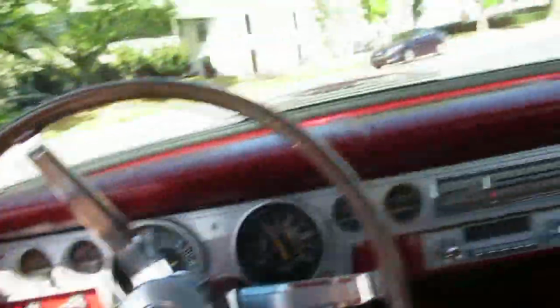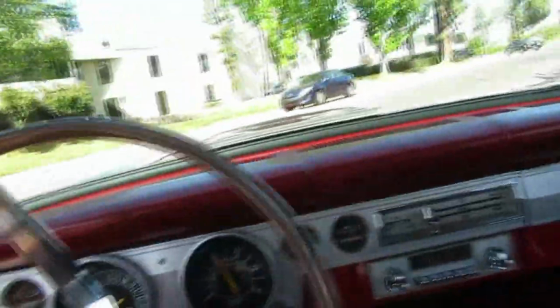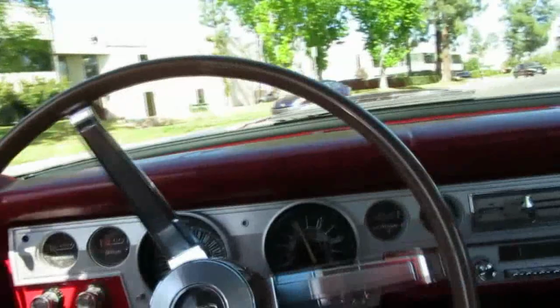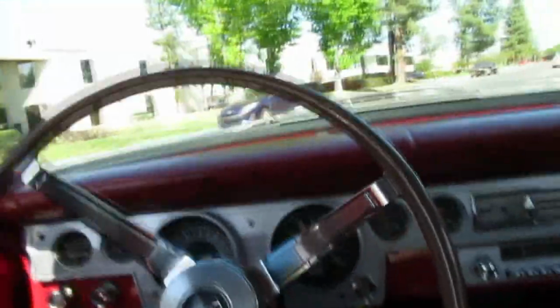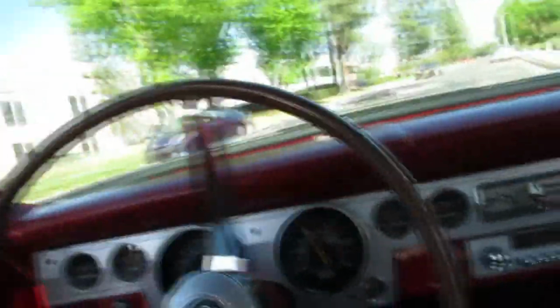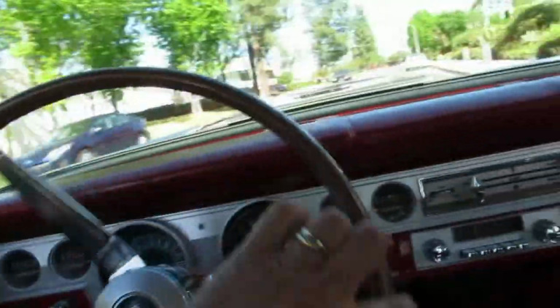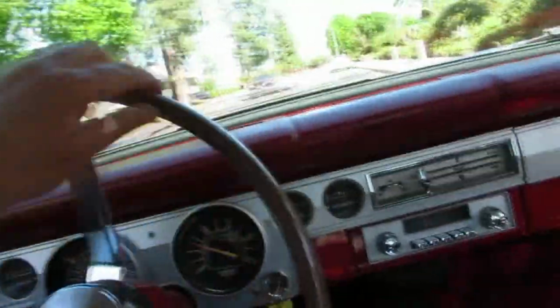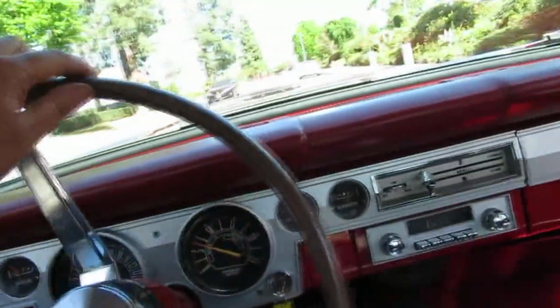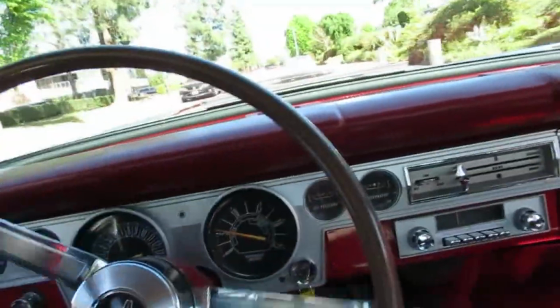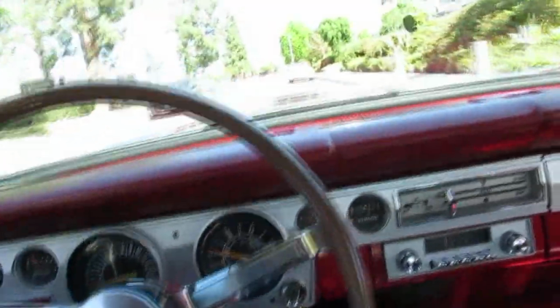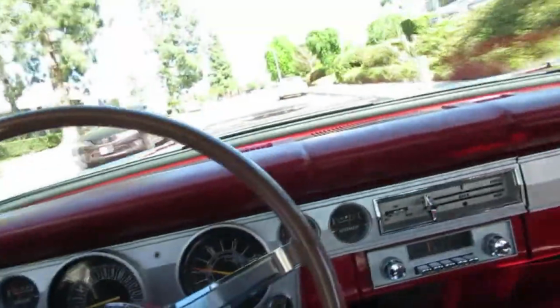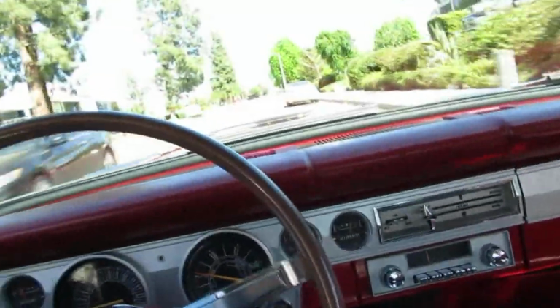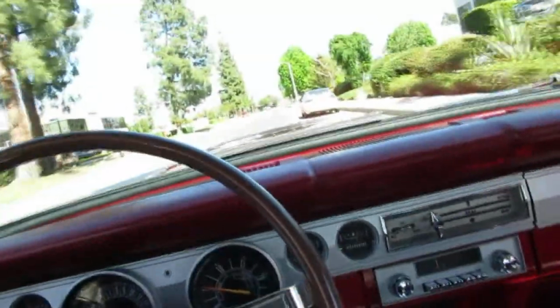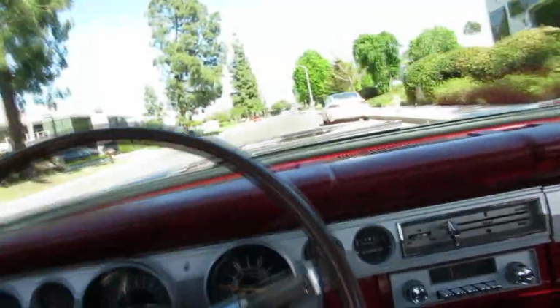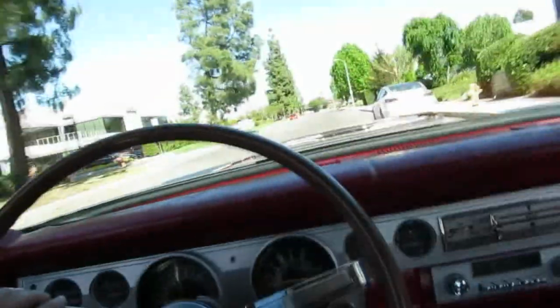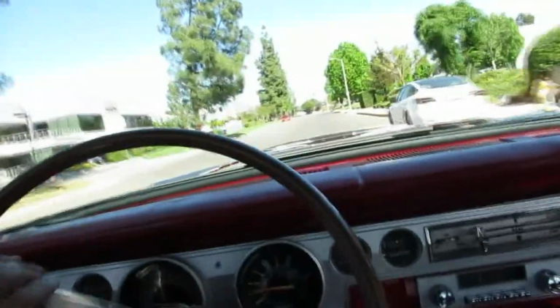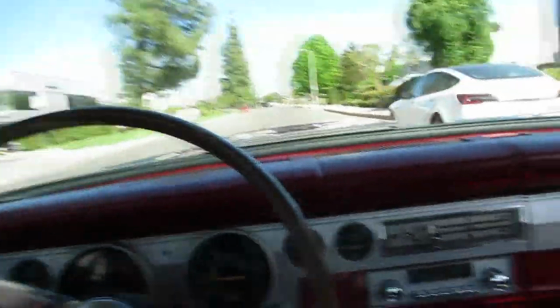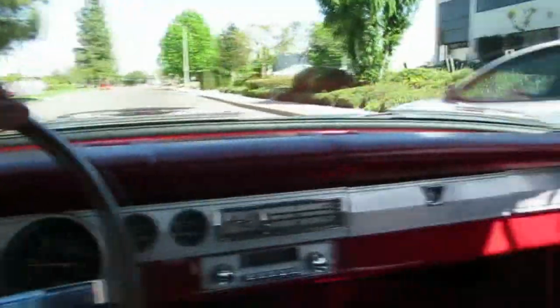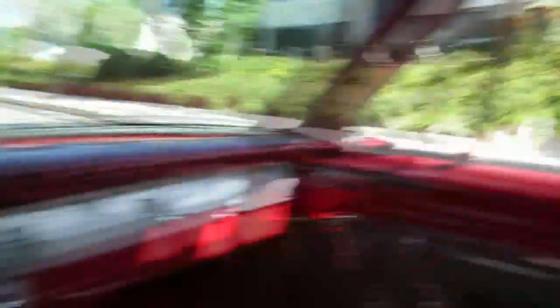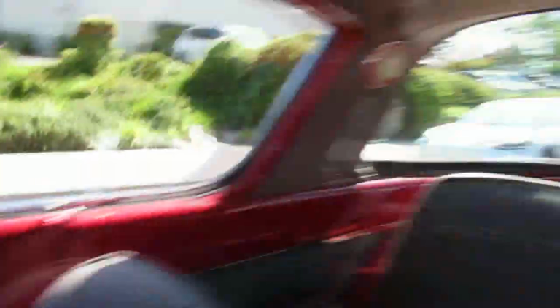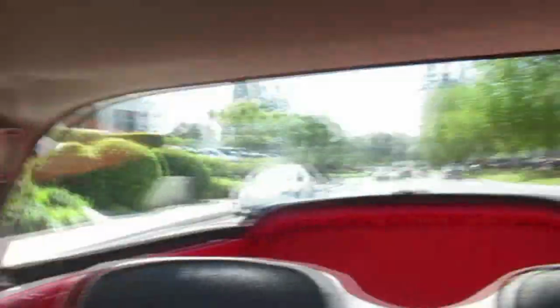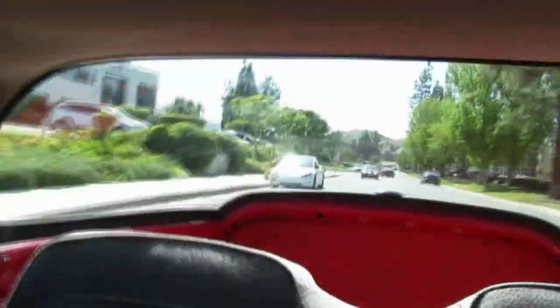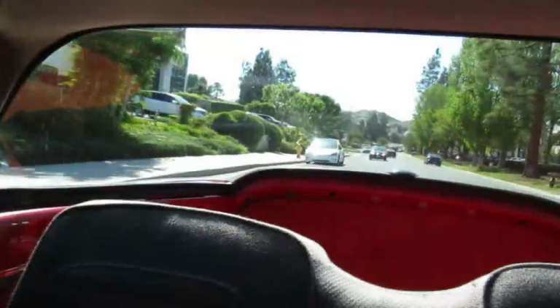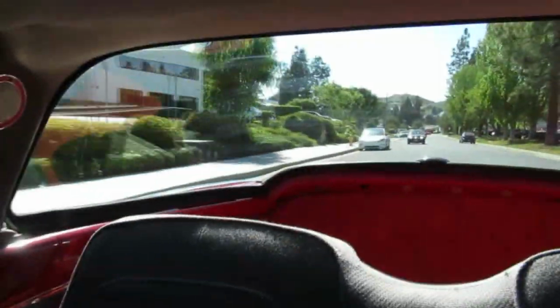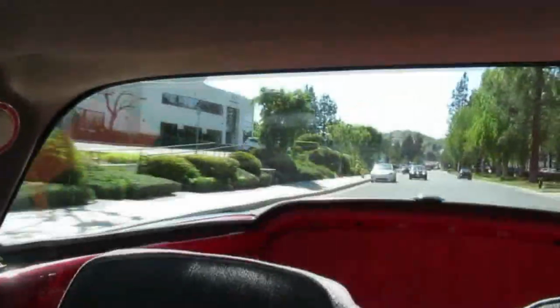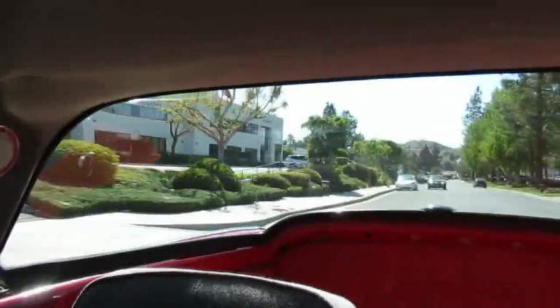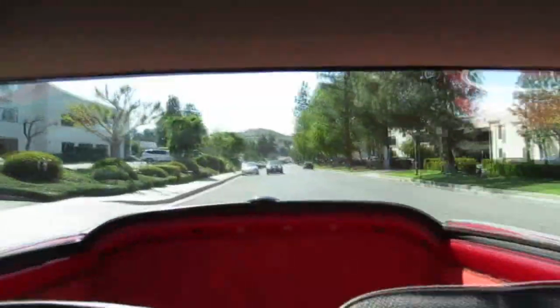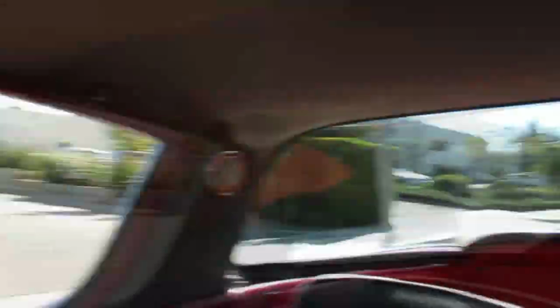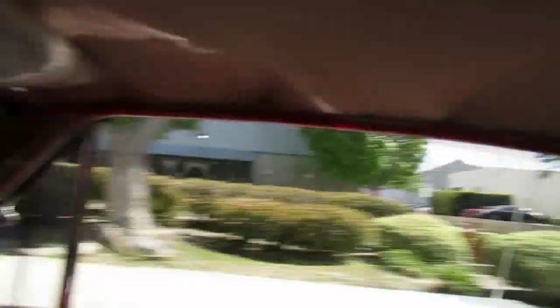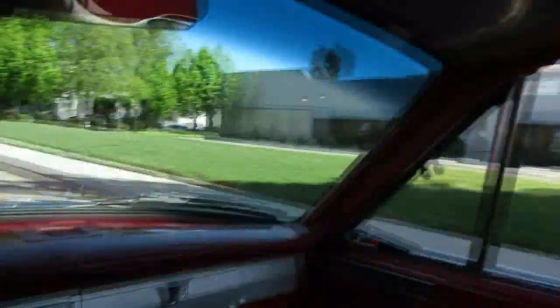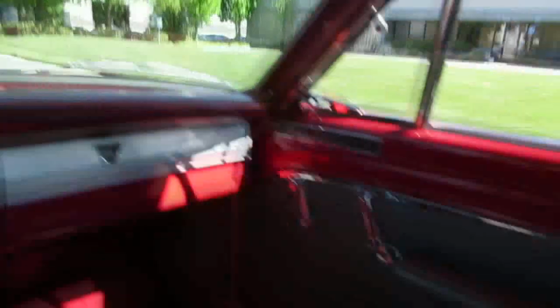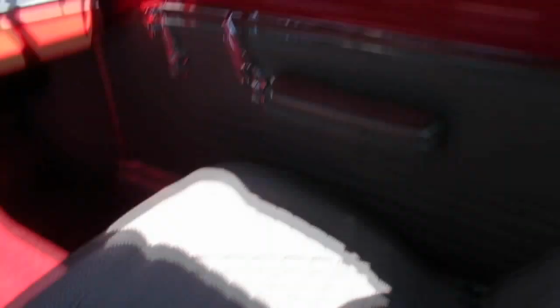Performance indicator. This has the Formula S package, with the emblems and everything like that. Kind of cool, like a little fastback. Even back here, it's got the fold-down rear seat and the fishbowl glass.